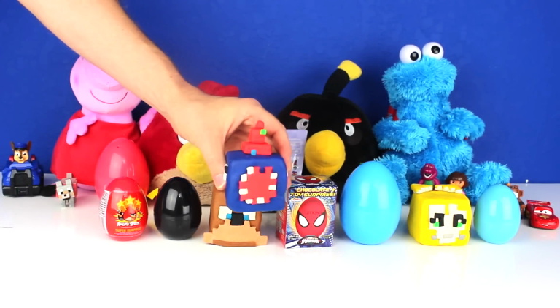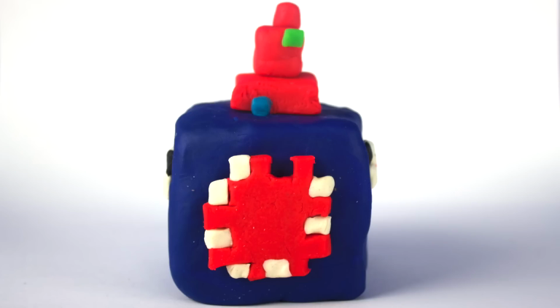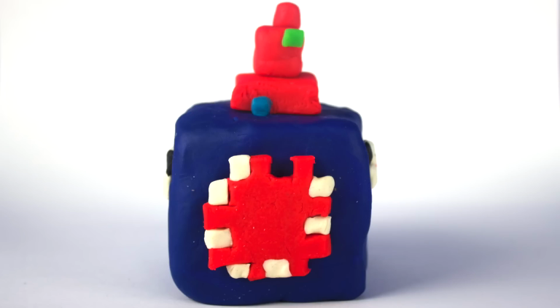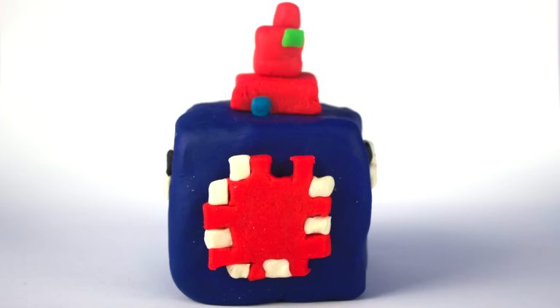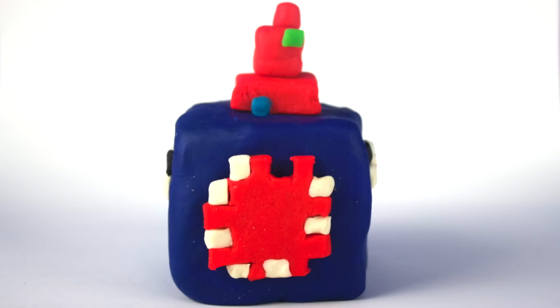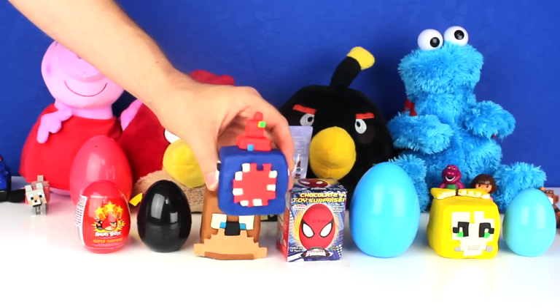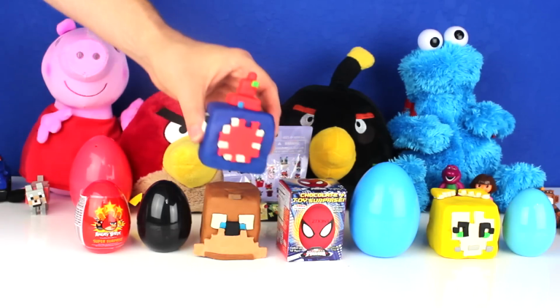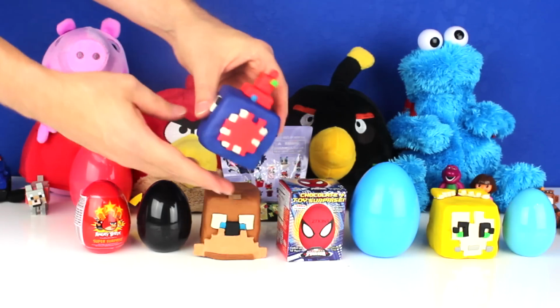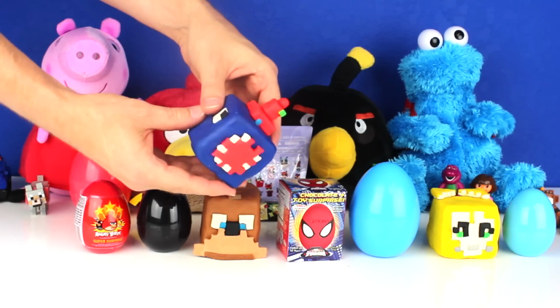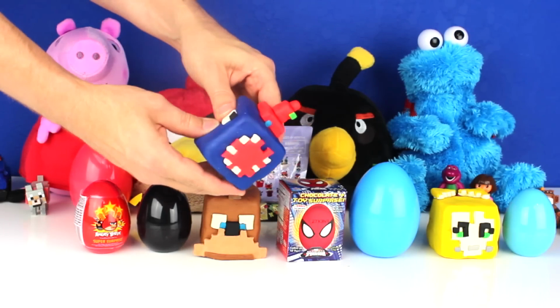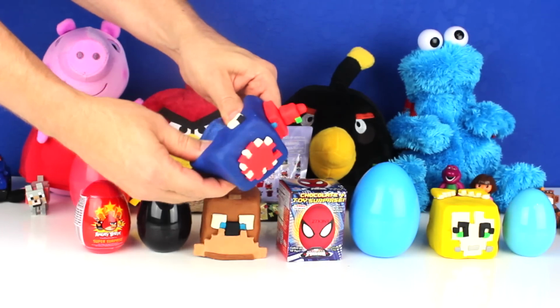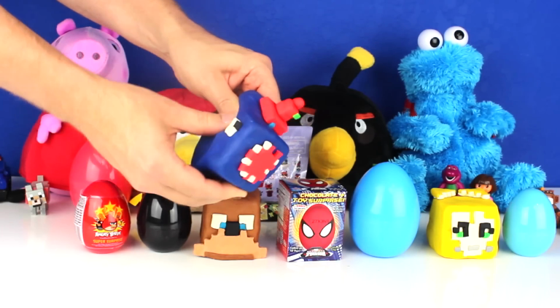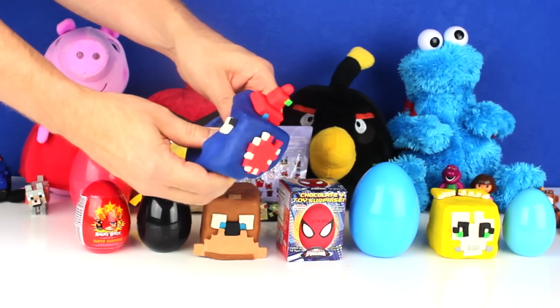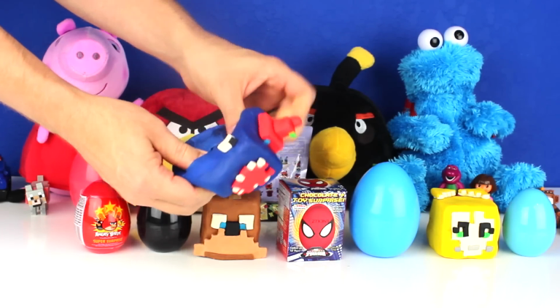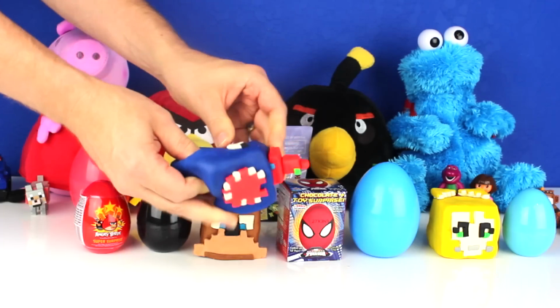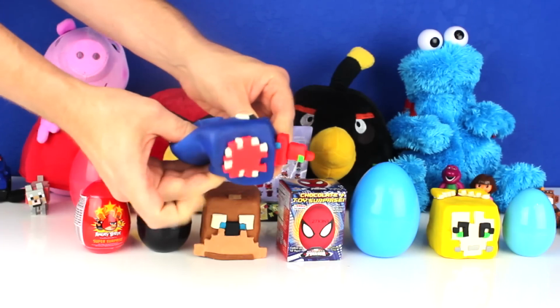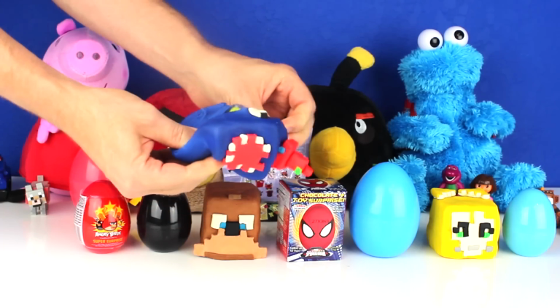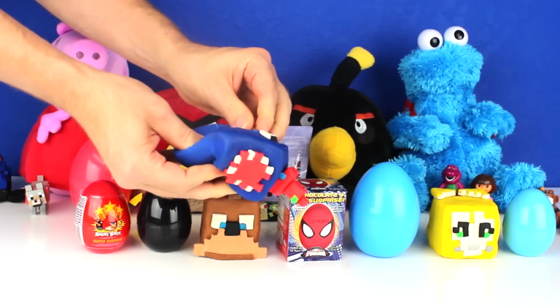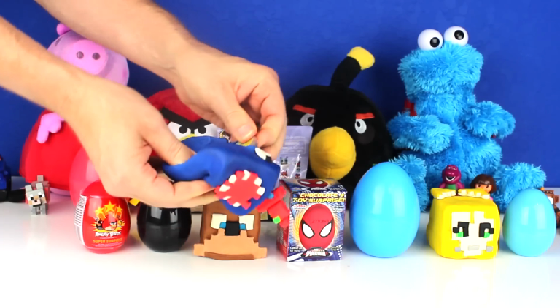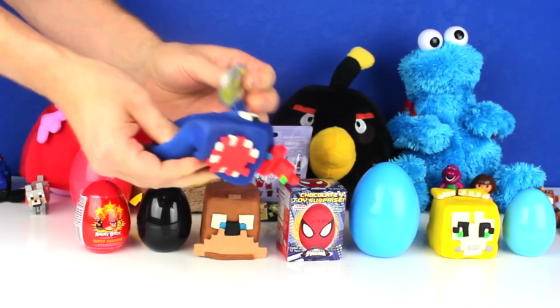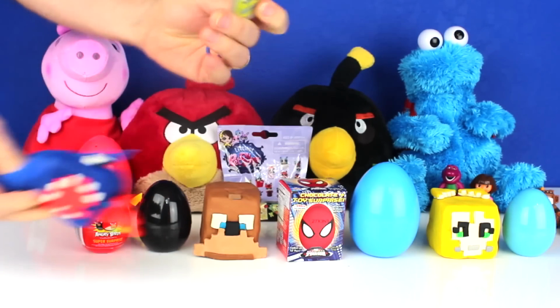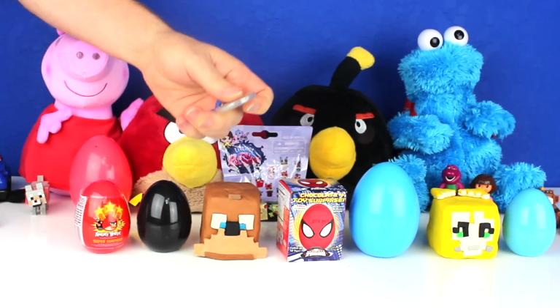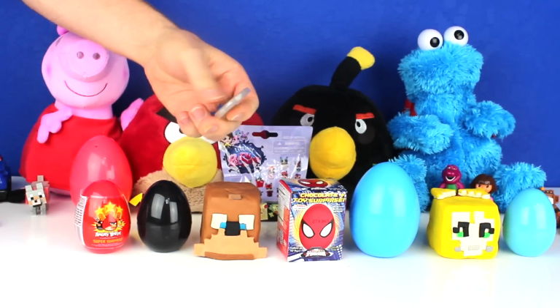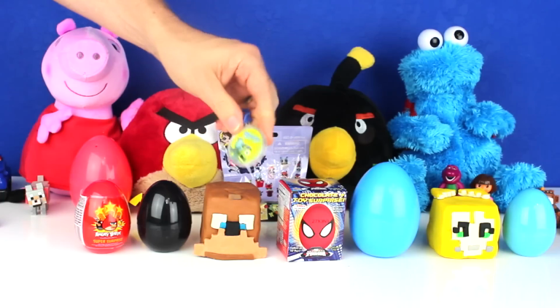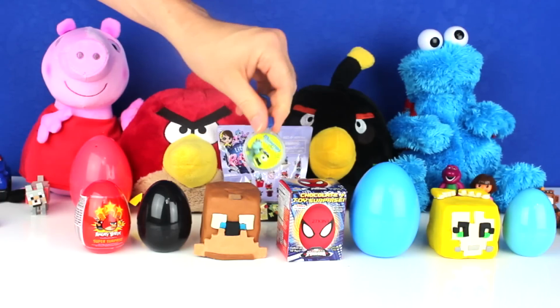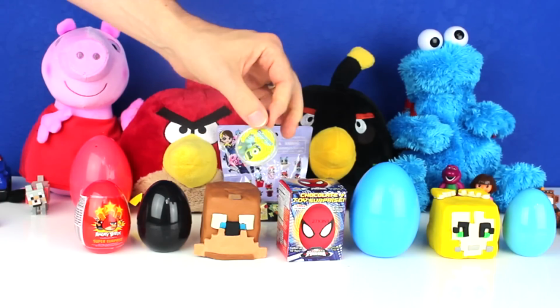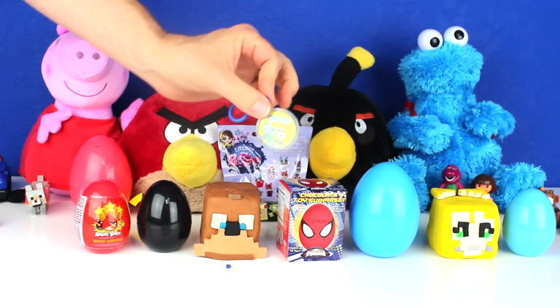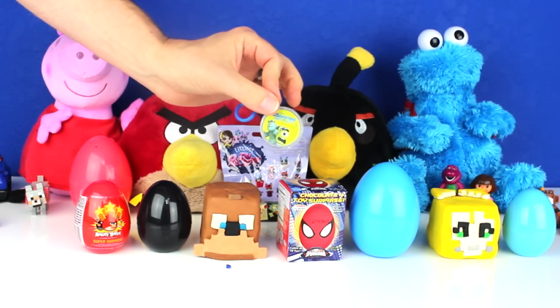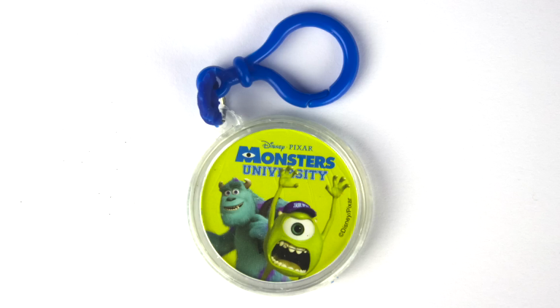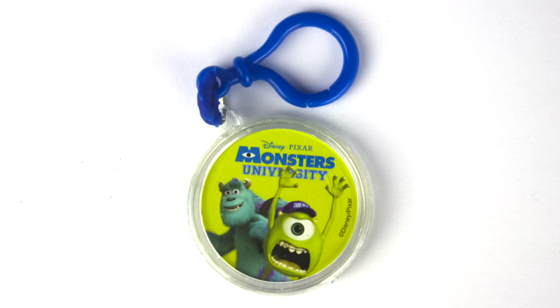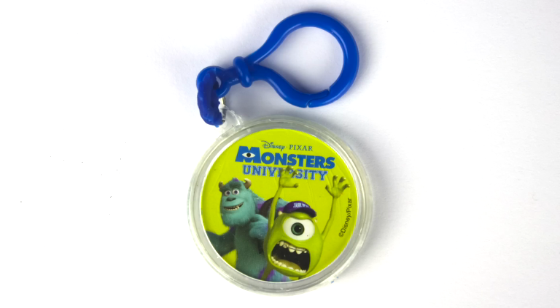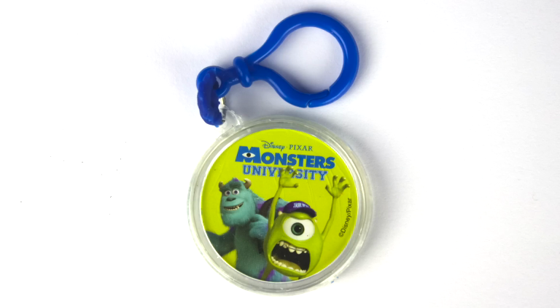First, I opened up a Squid Surprise. Yeah! It had a keychain inside of it.